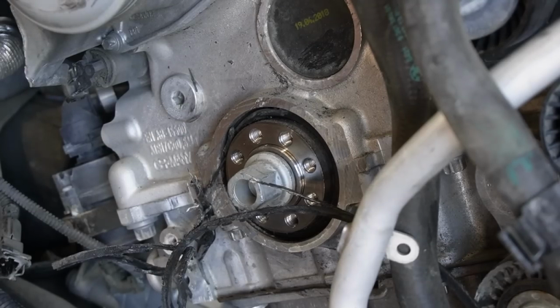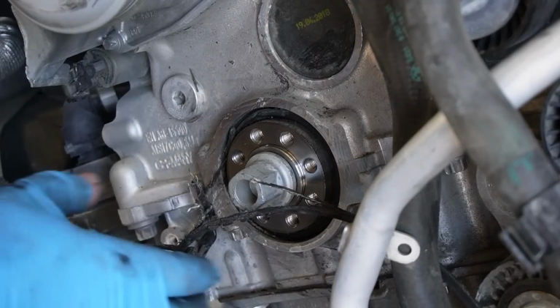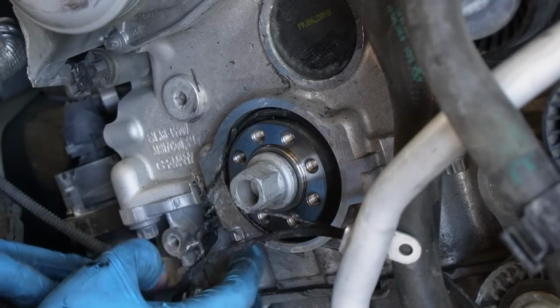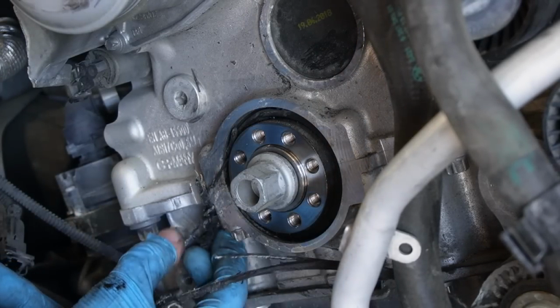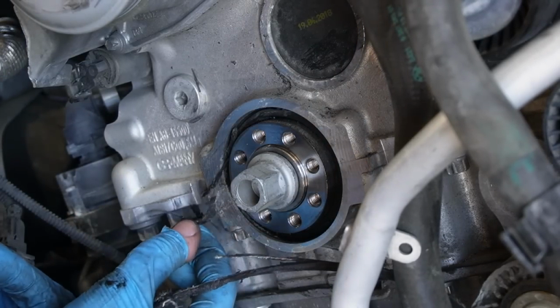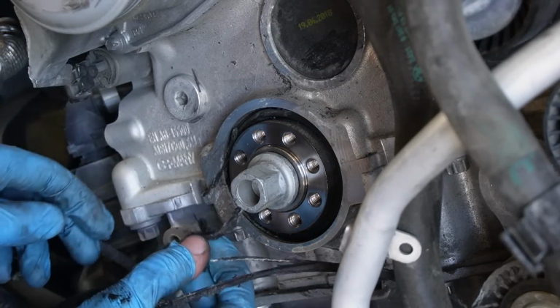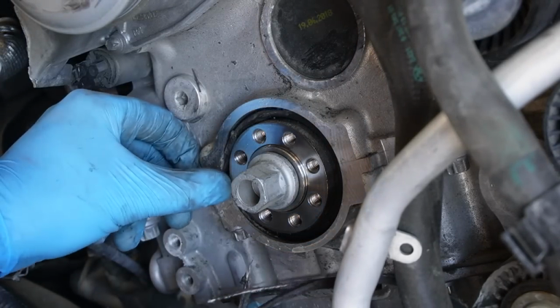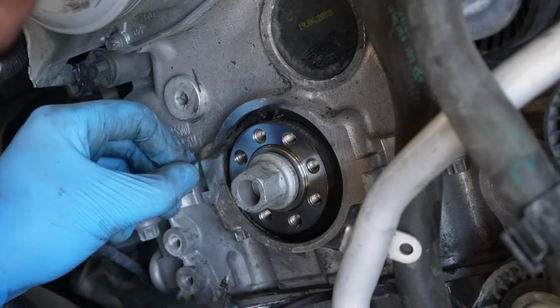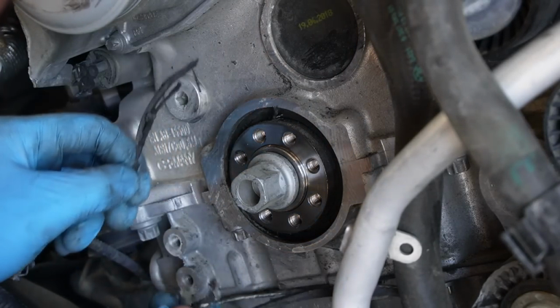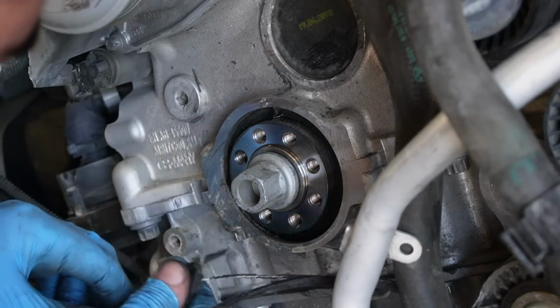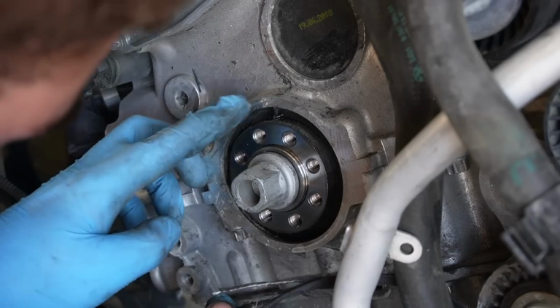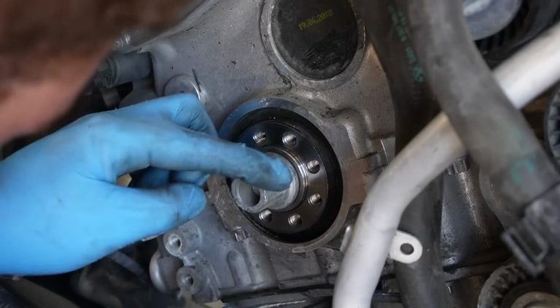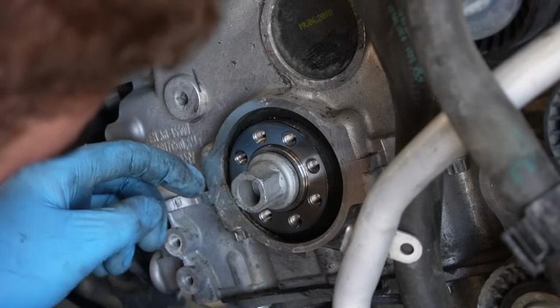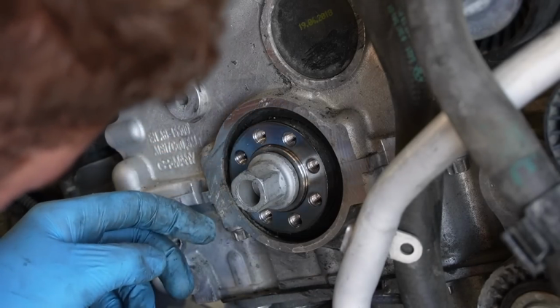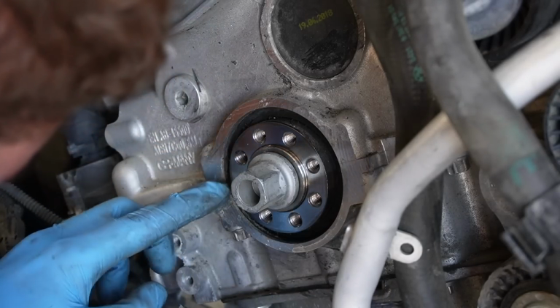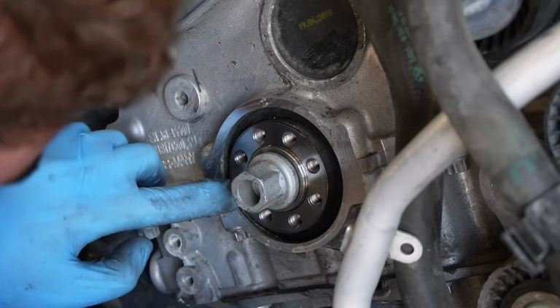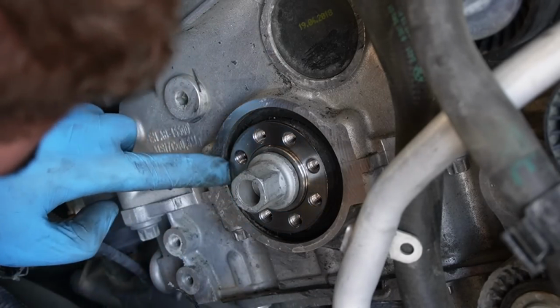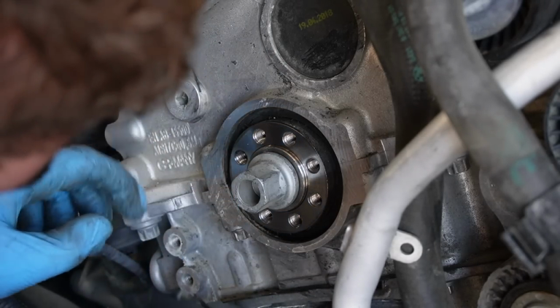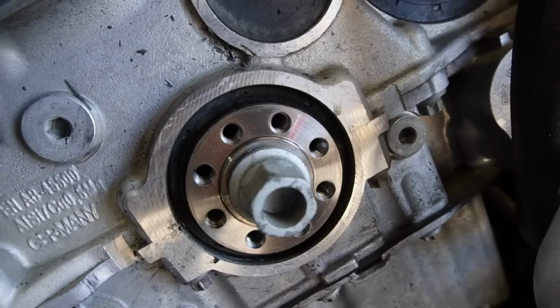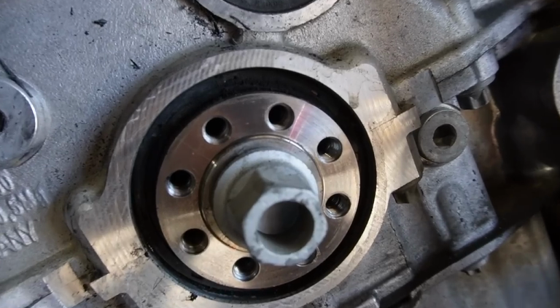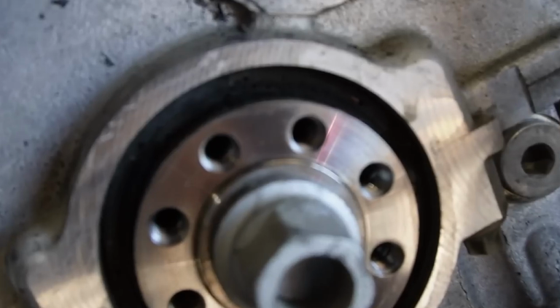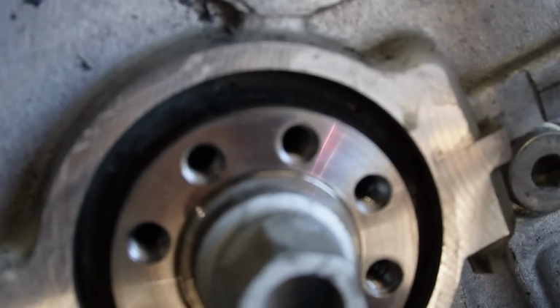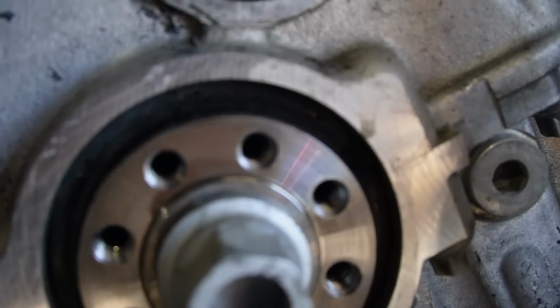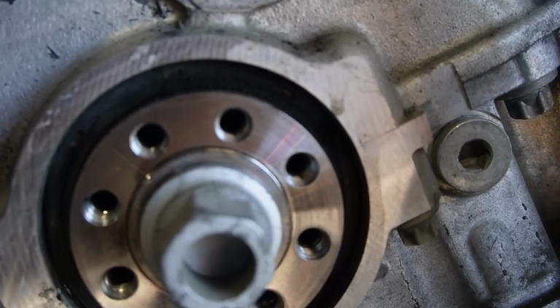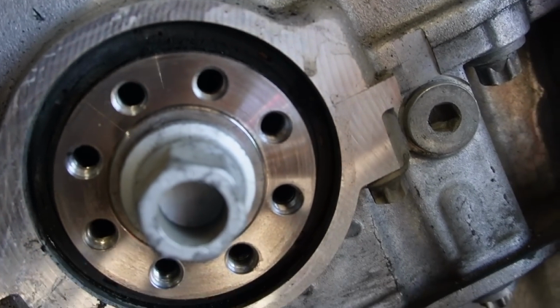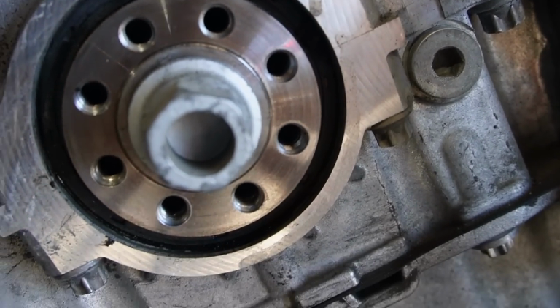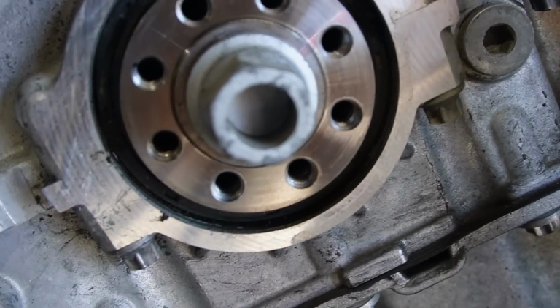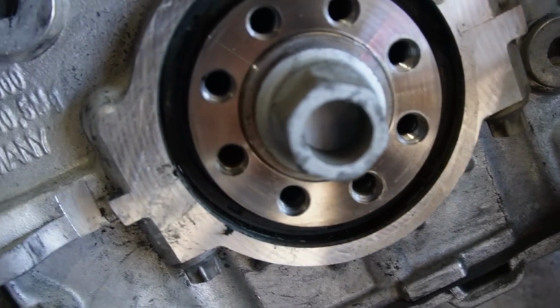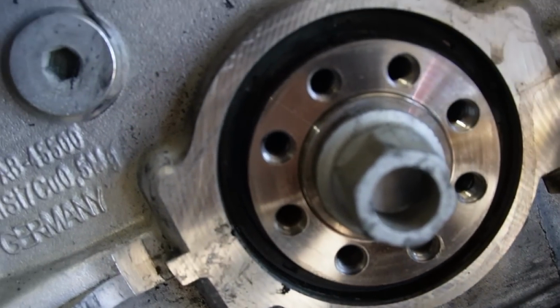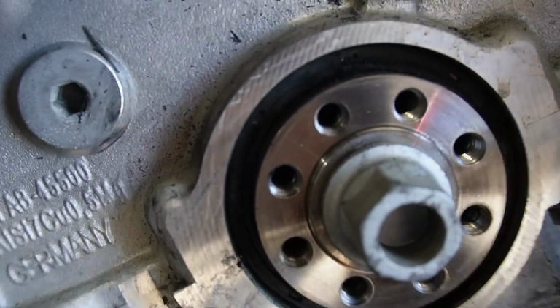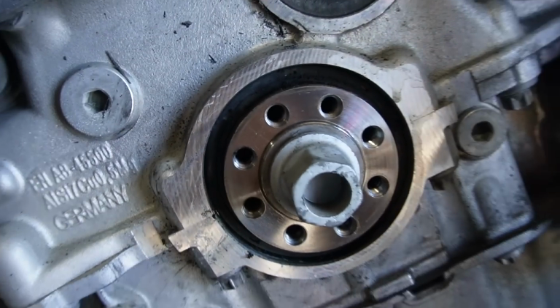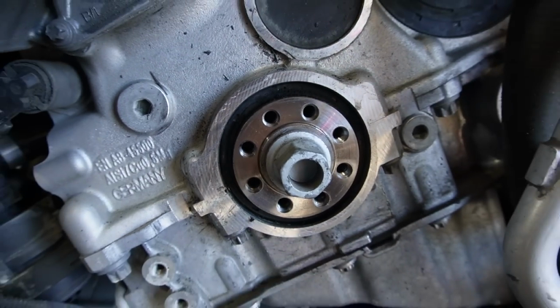Some of the belt got behind the crank pulley, which got me a little nervous. But once we actually removed the crank pulley and further diagnosed it, there were actually no belts that passed the crank seal. I was super happy to see that.